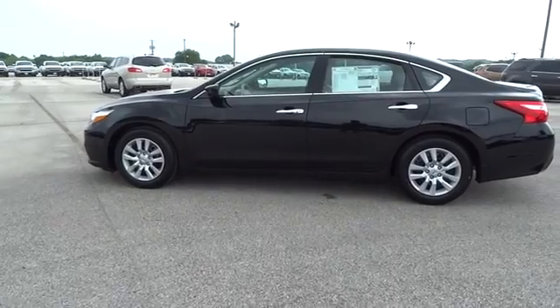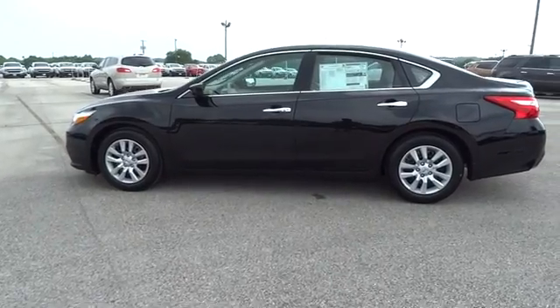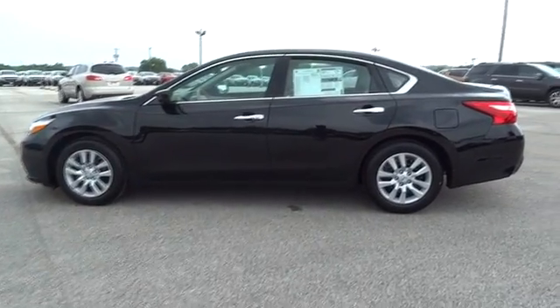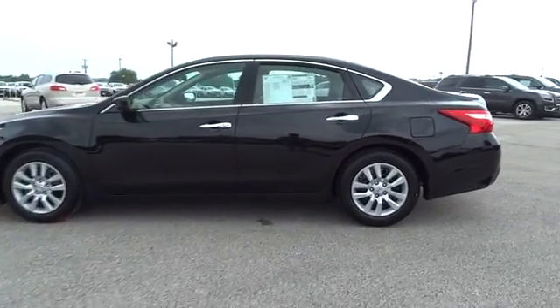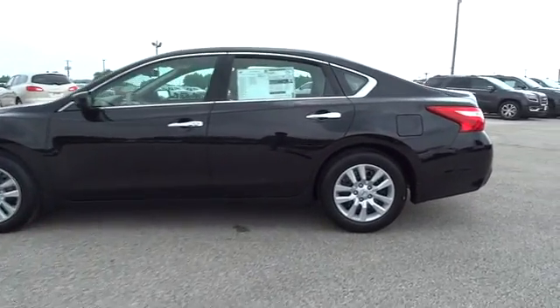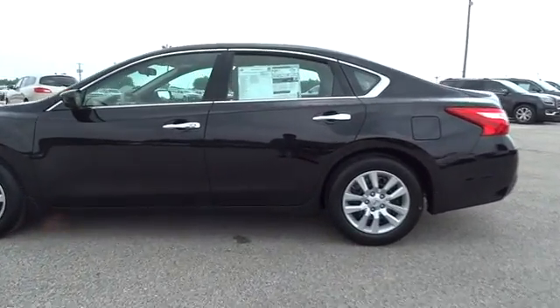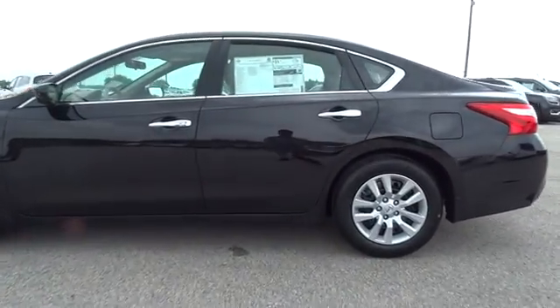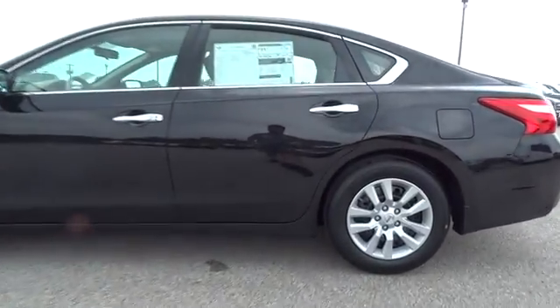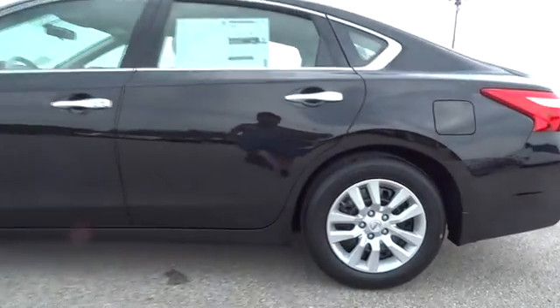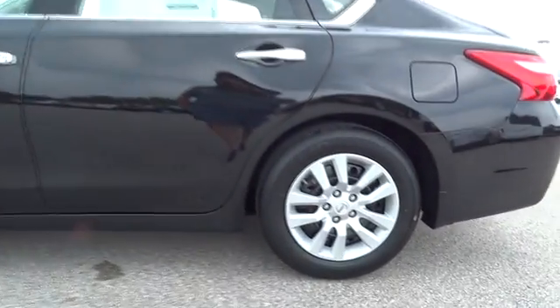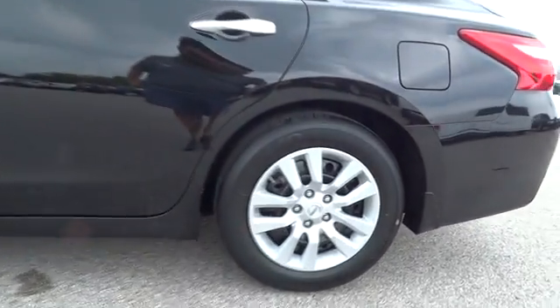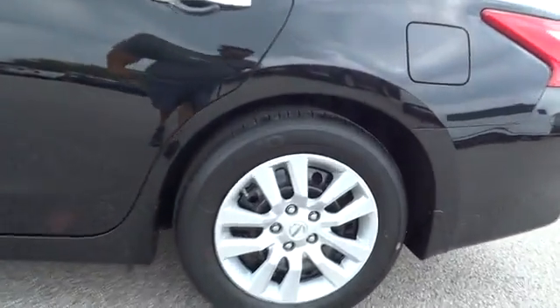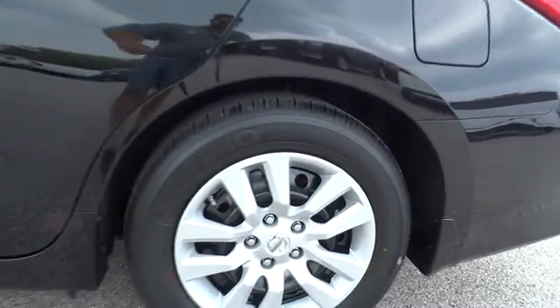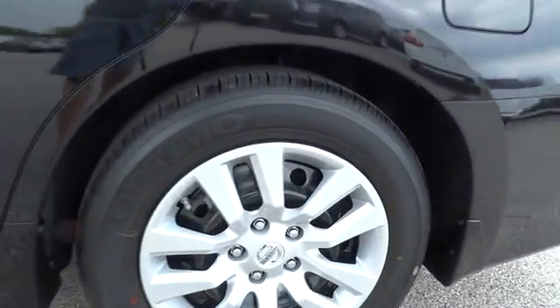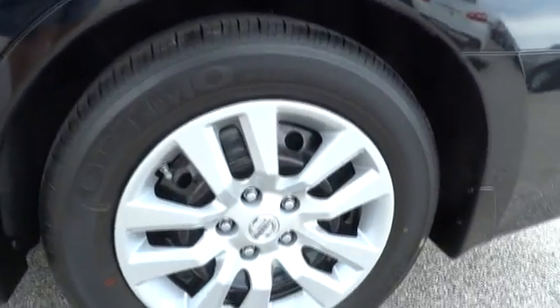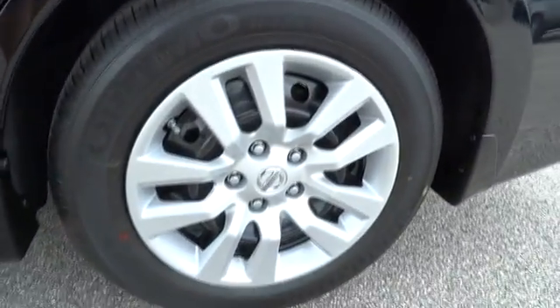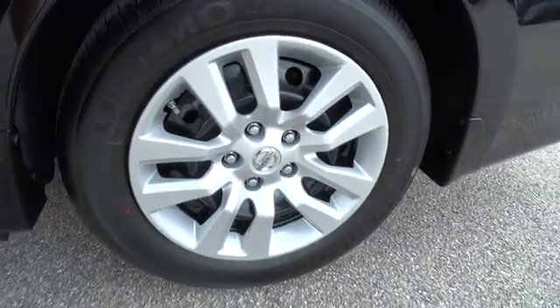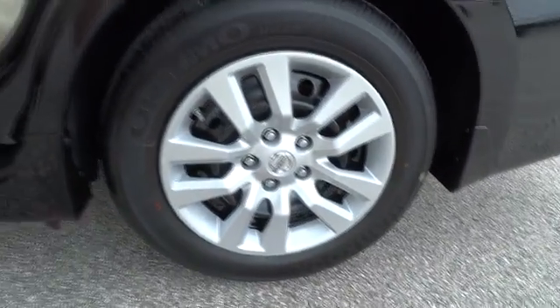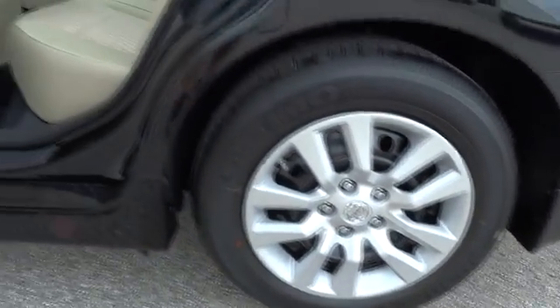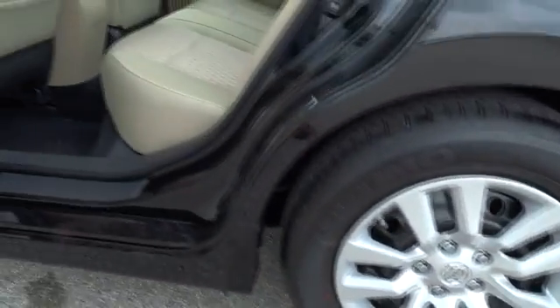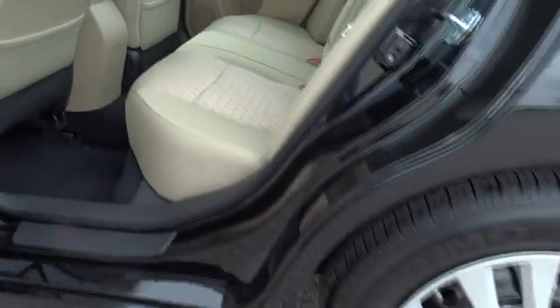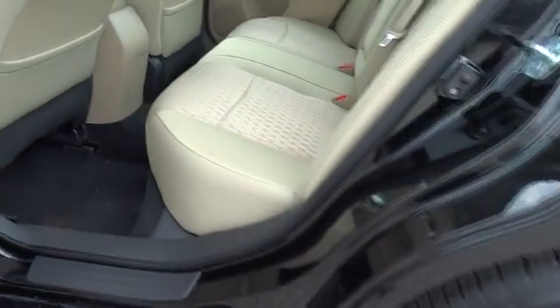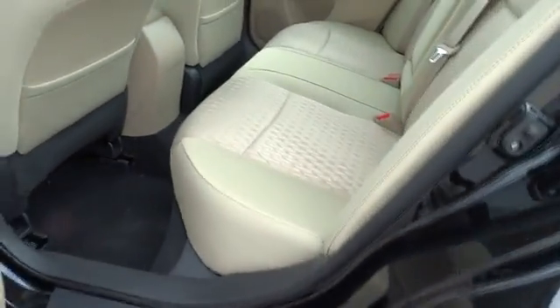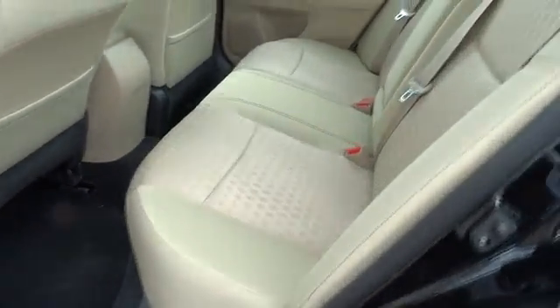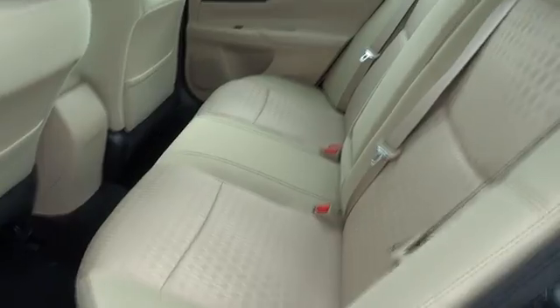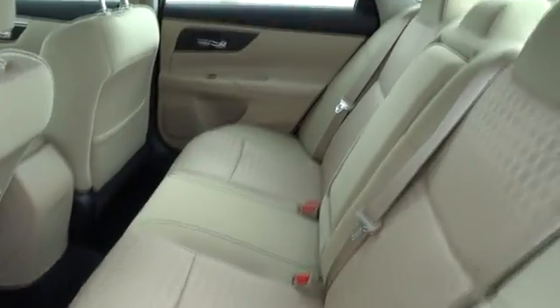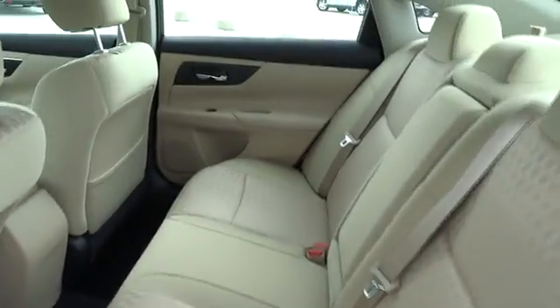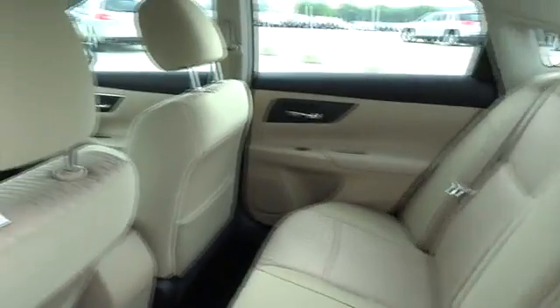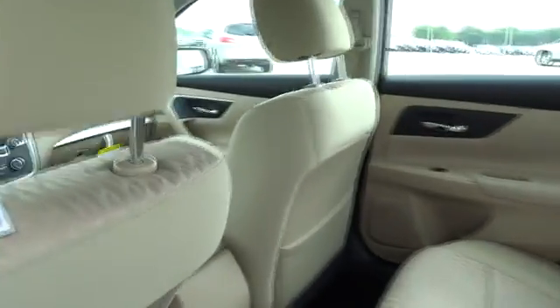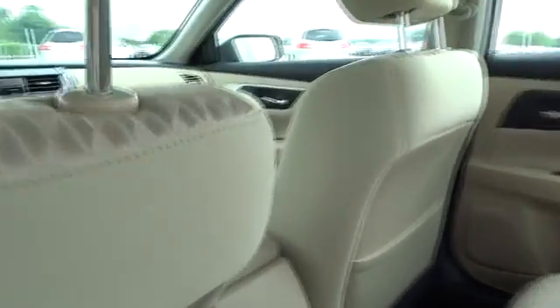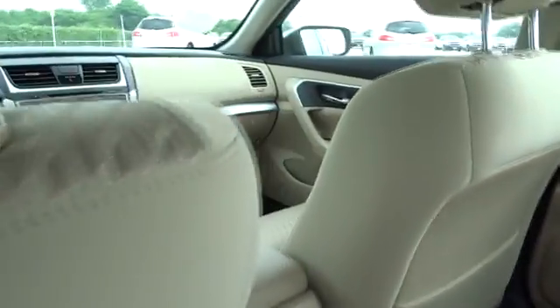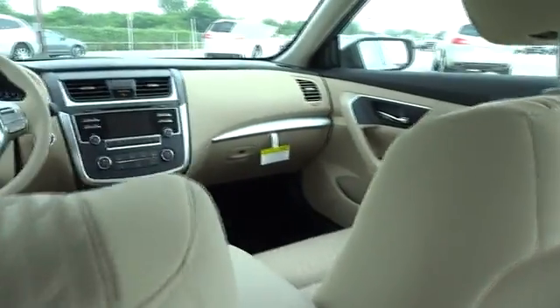AM-FM stereo radio, rear defrost, front-wheel drive, MP3 player, trip computer, CD player, bucket seat. Searching for a dependable vehicle that looks great, too? You found it, so stop in today.